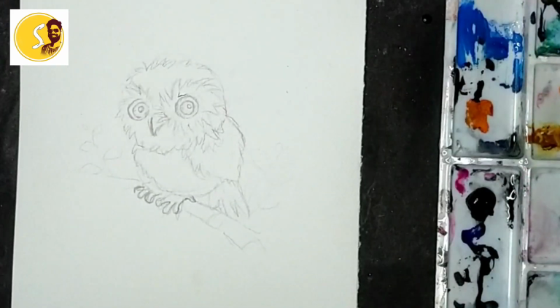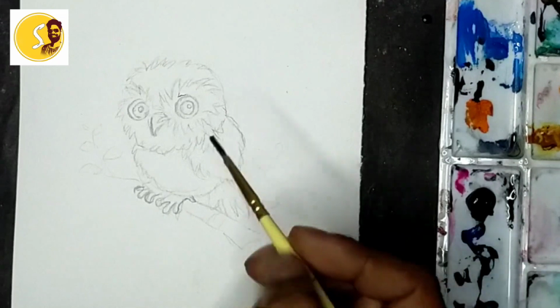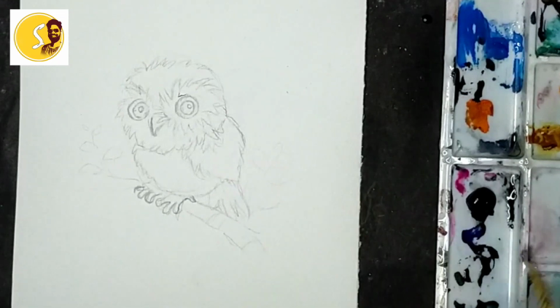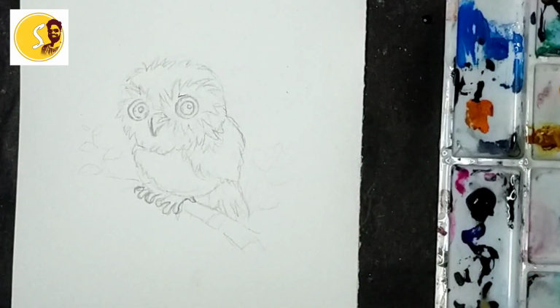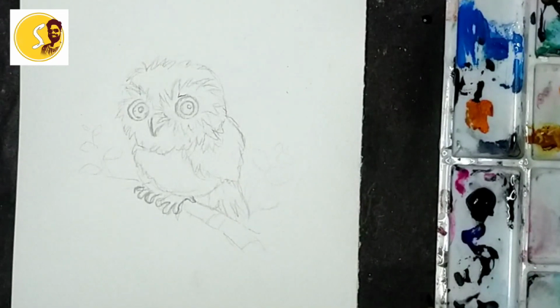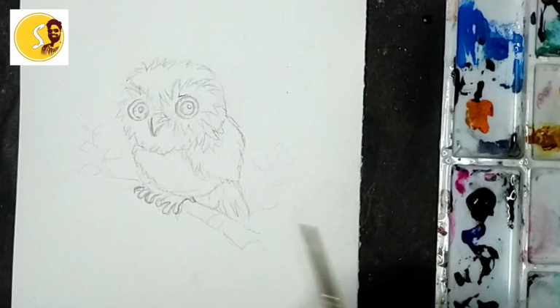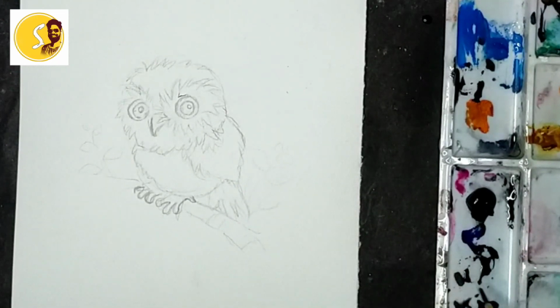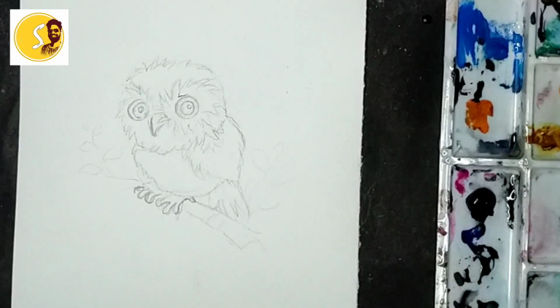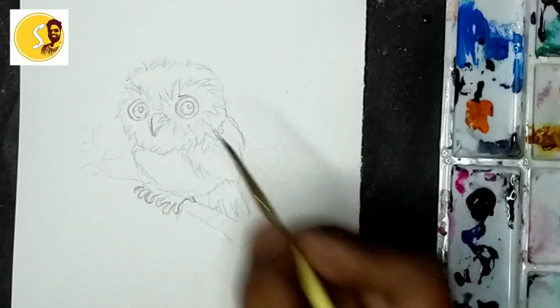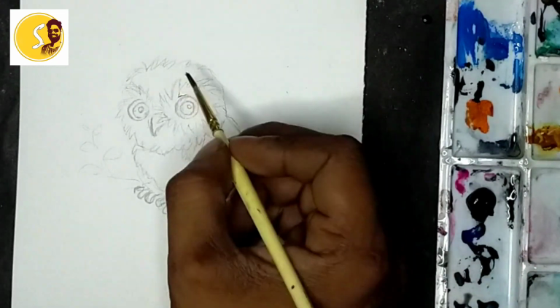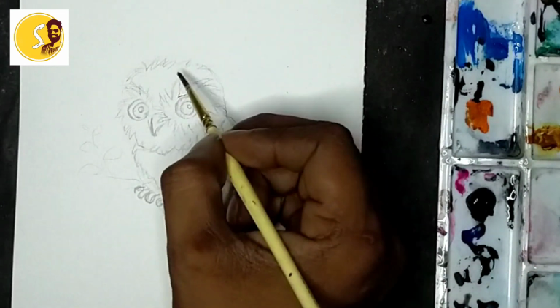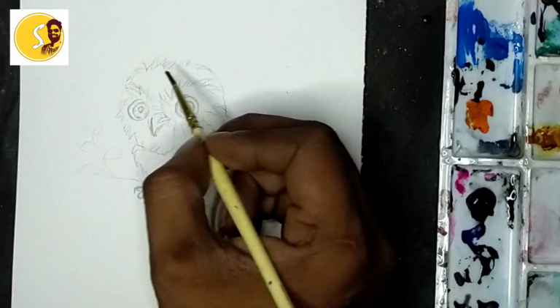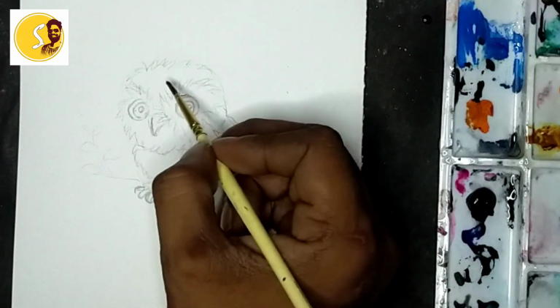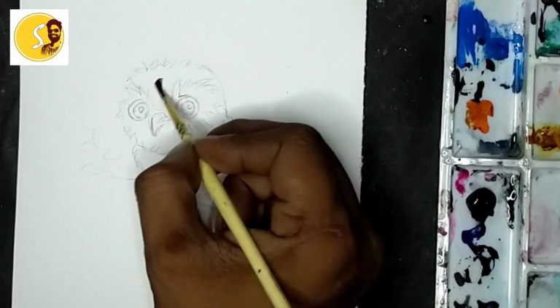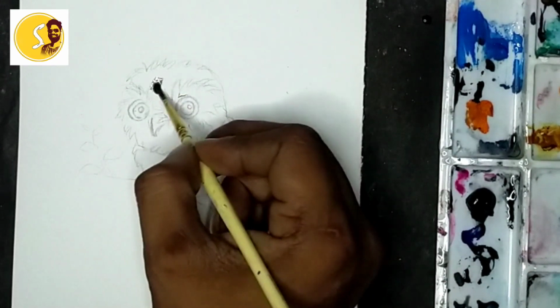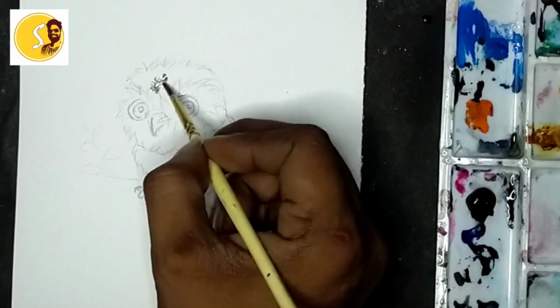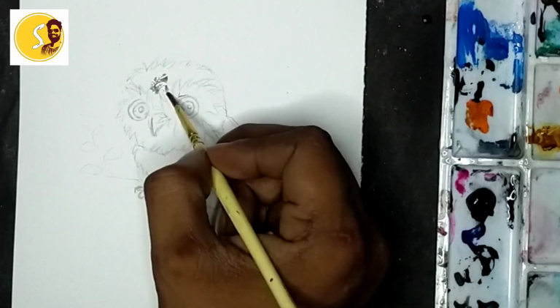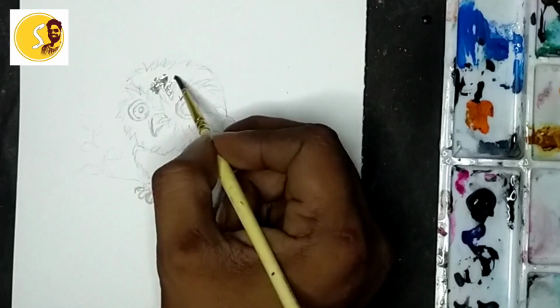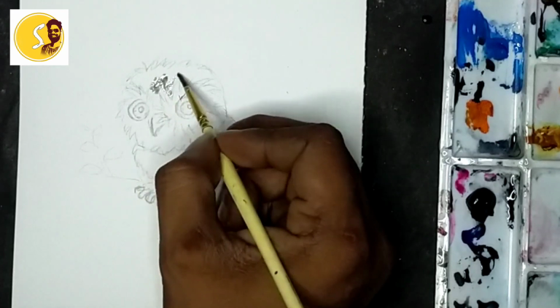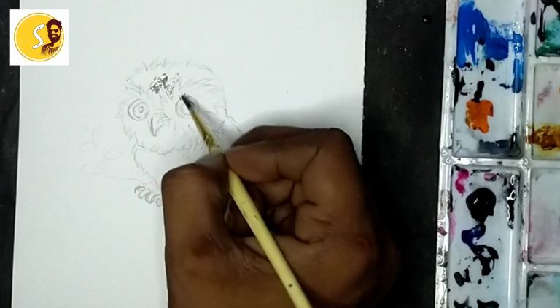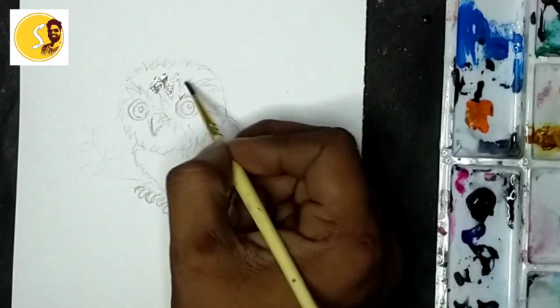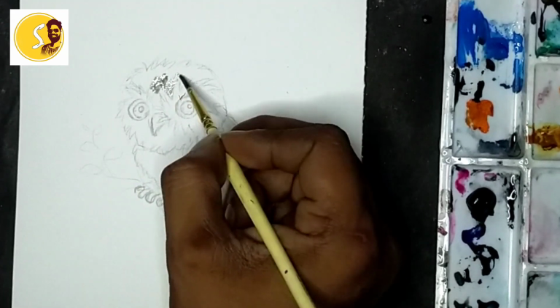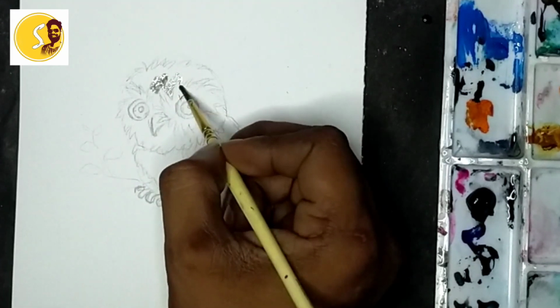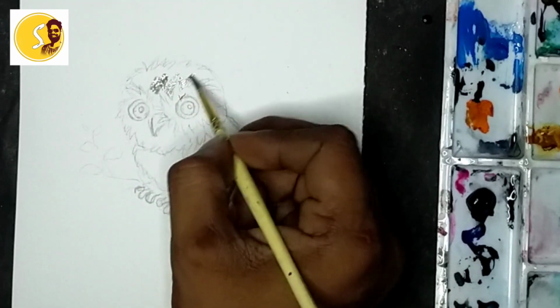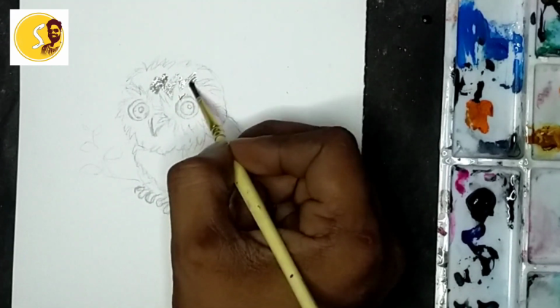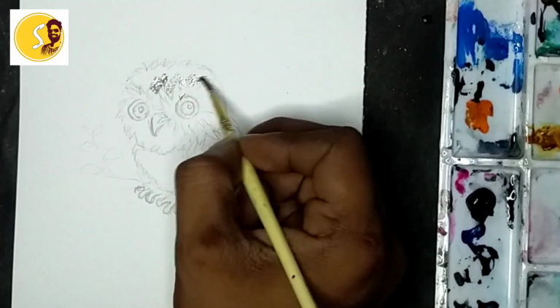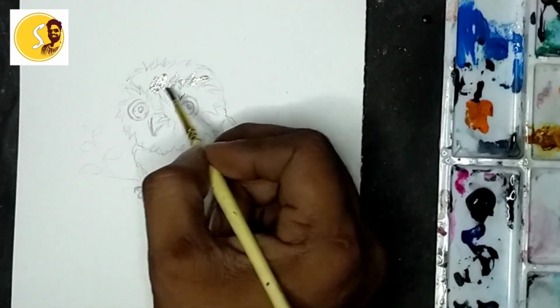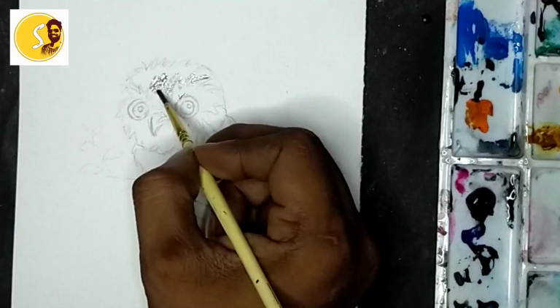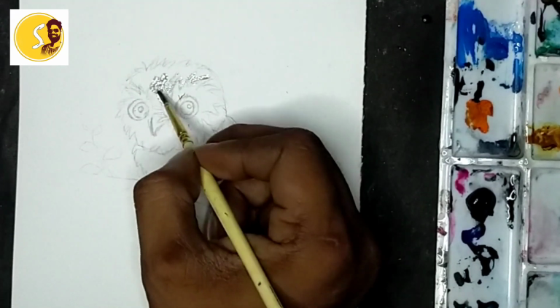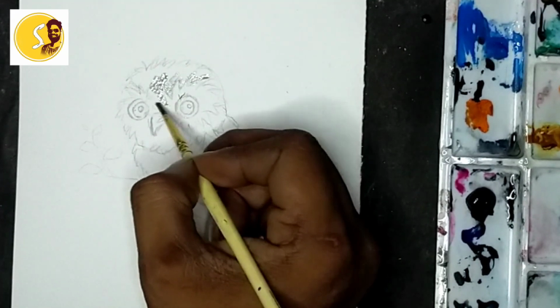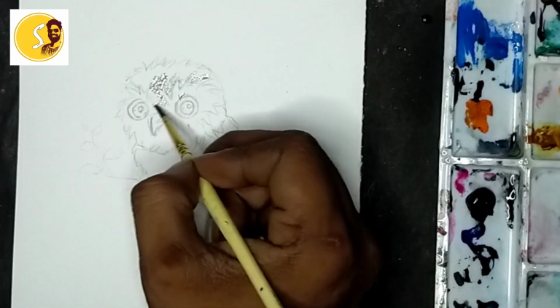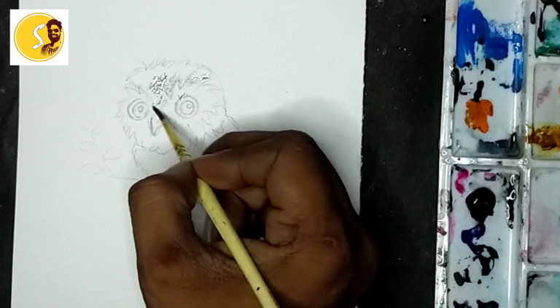Now I will take black color, I will mix it with more water, apply lightly, lightly here, because here there is light - lighting is in there, that's why this side I will keep it color.